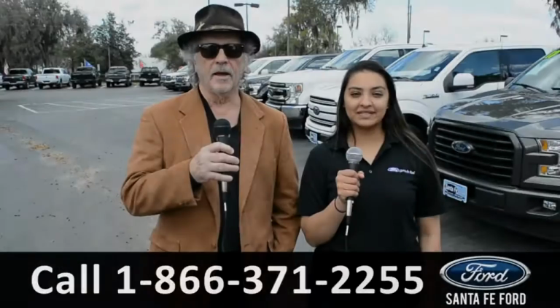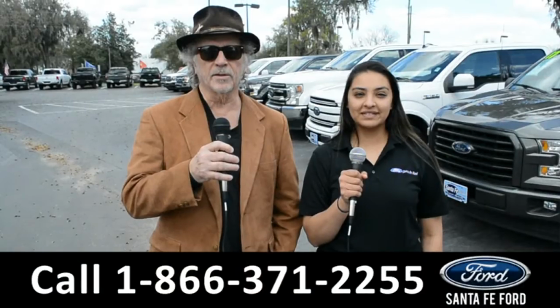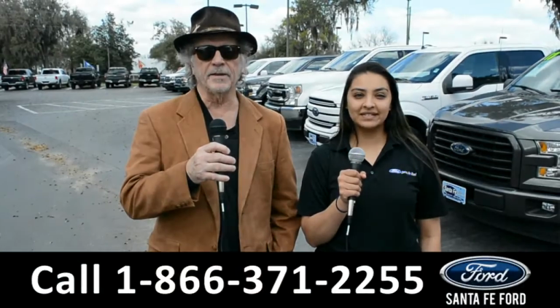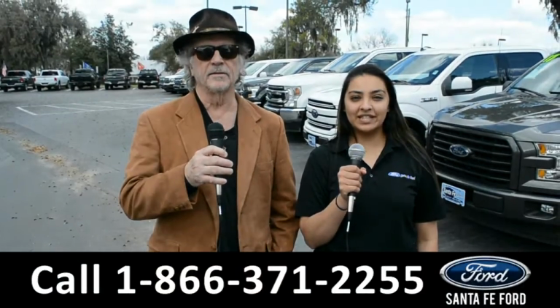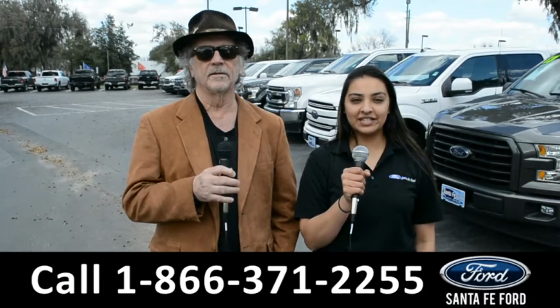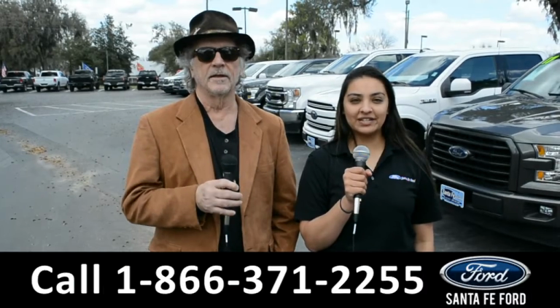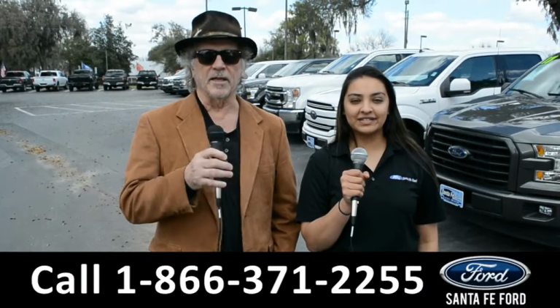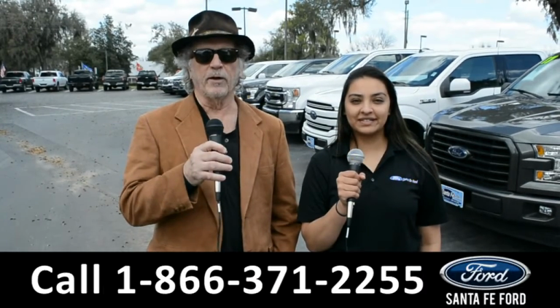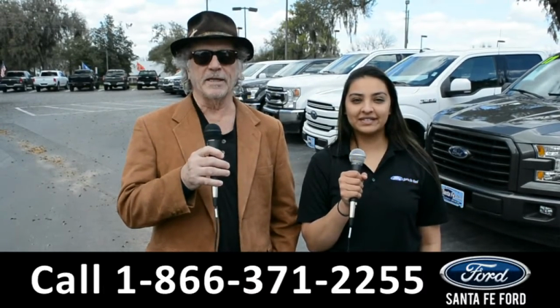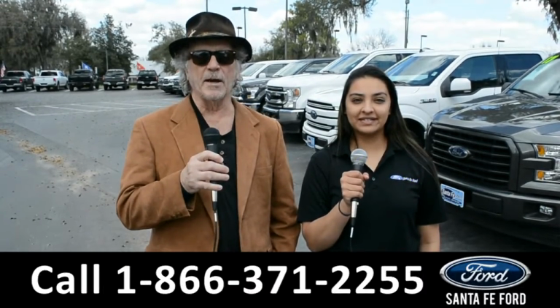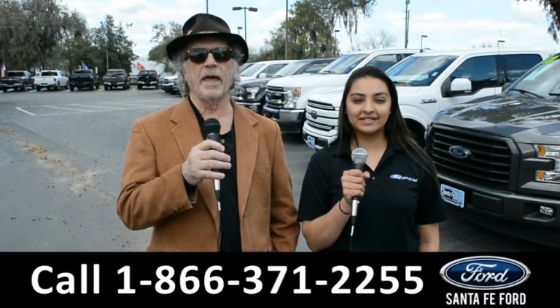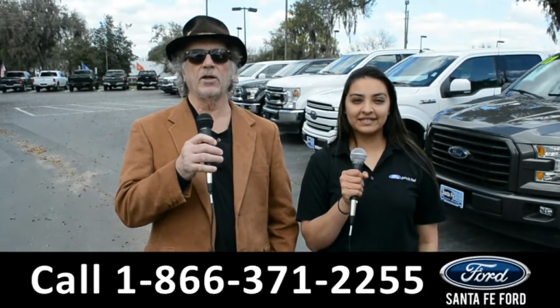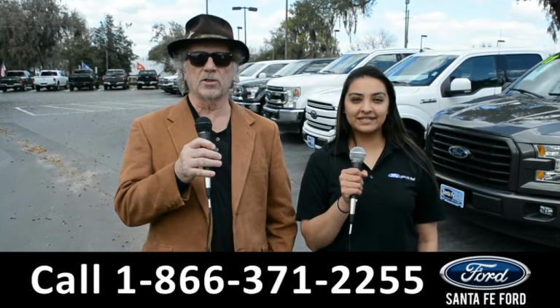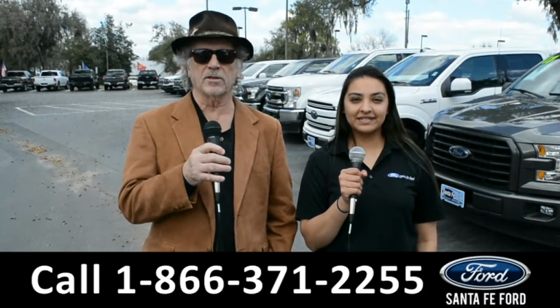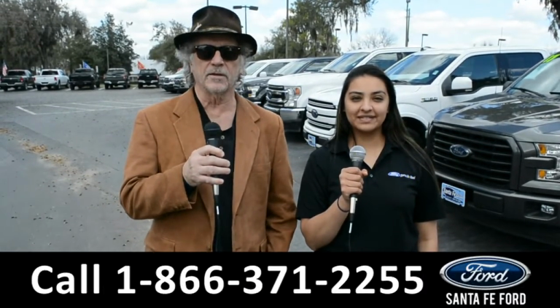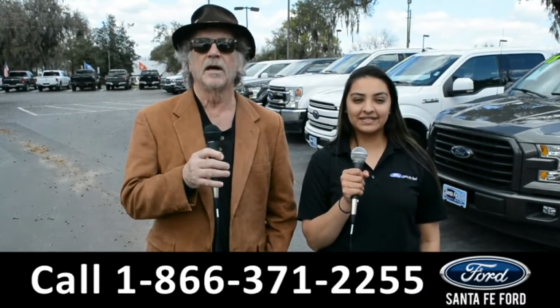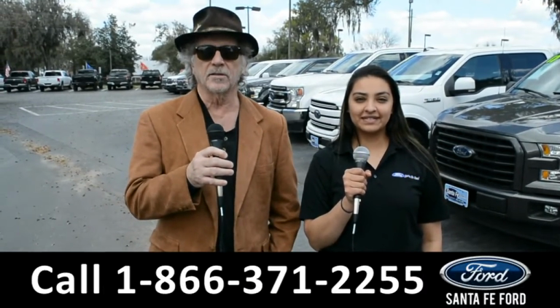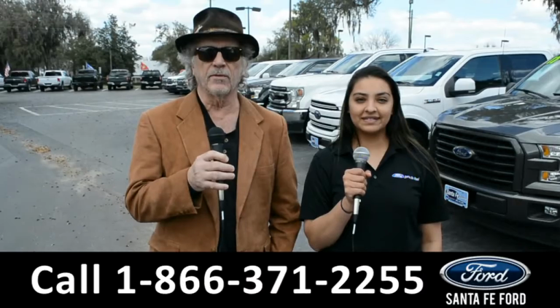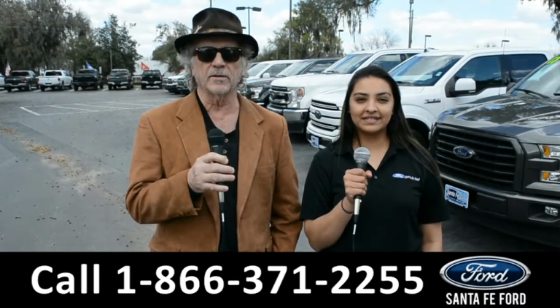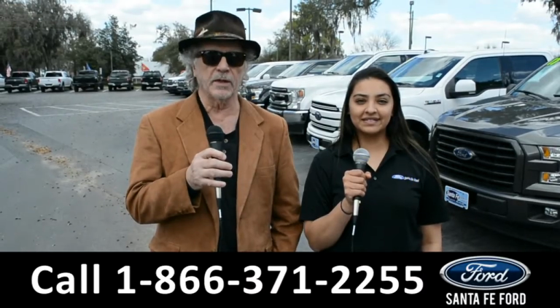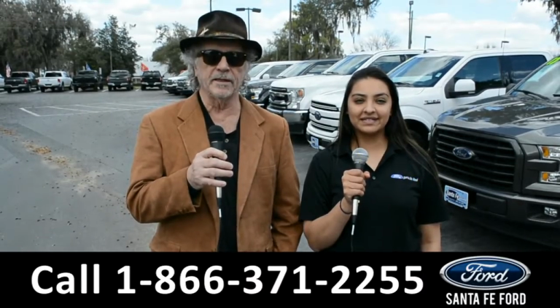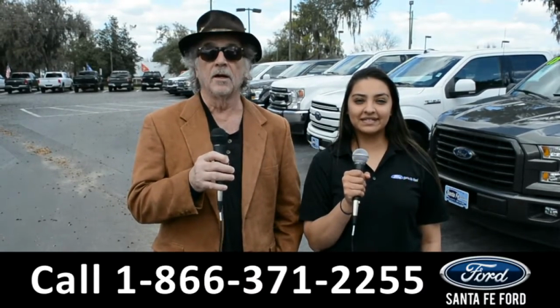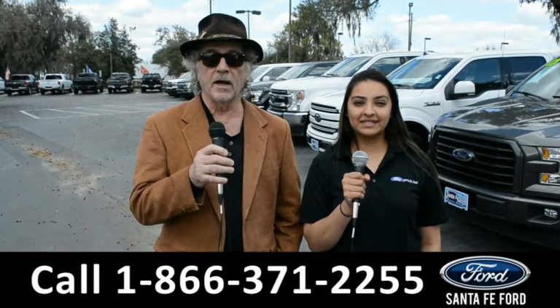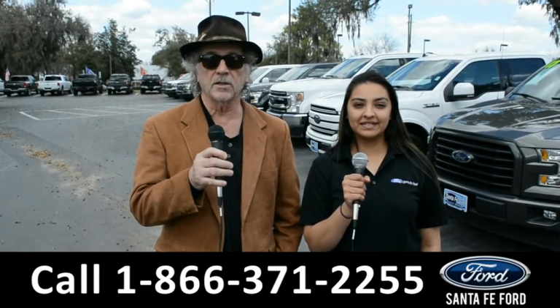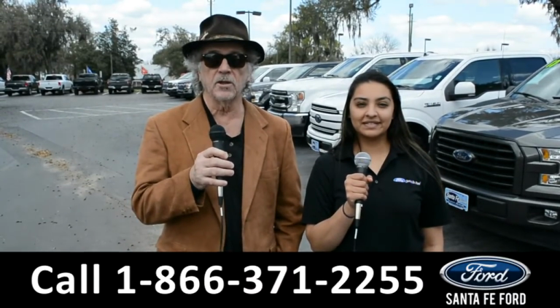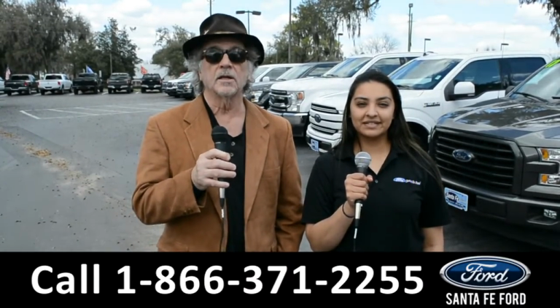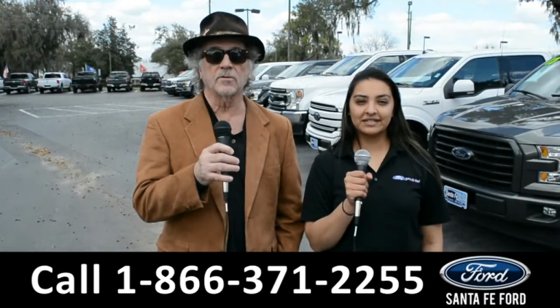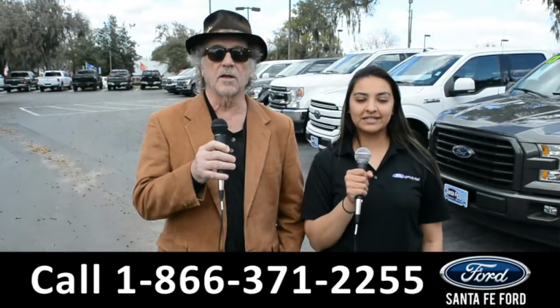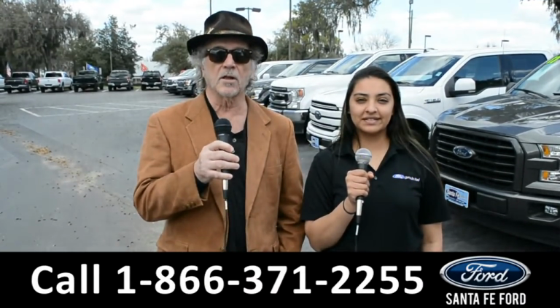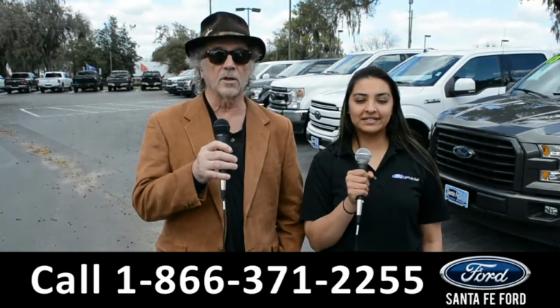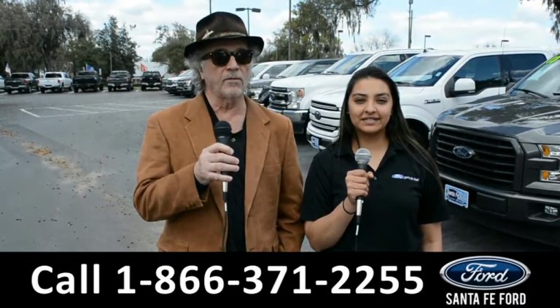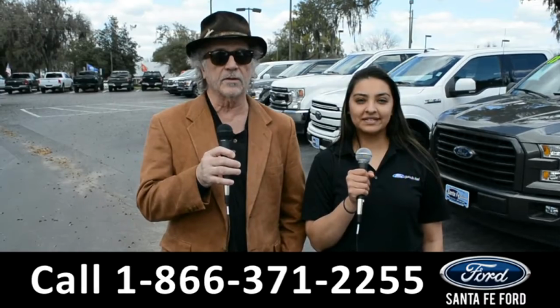Hey, this is Randy, and this is Cassandra, SantaFeFord.com, where we have a huge selection of vehicles, I-75, exit 399. Right now, I want you to stay tuned. Cassandra's going to give us a closer look at one of our vehicles.